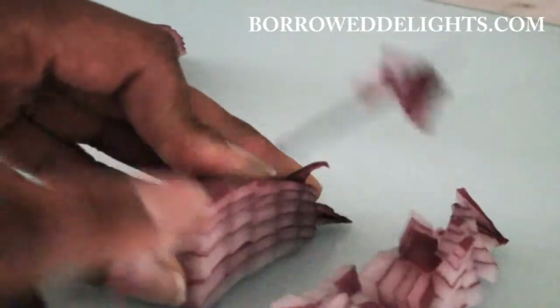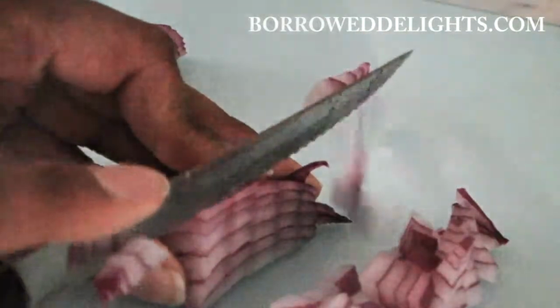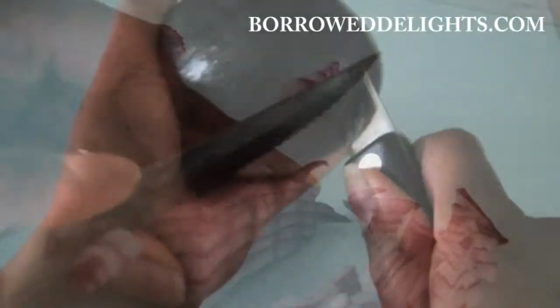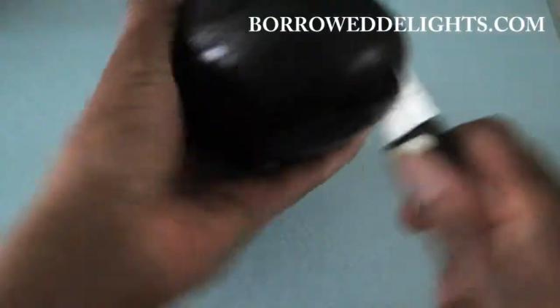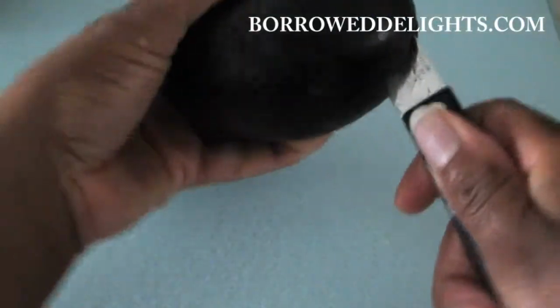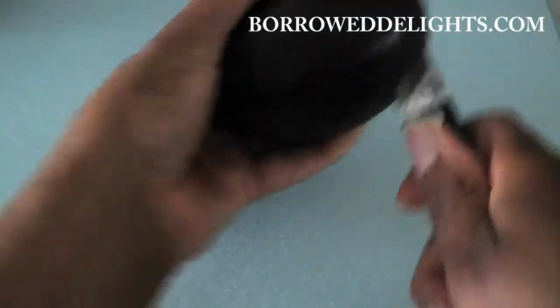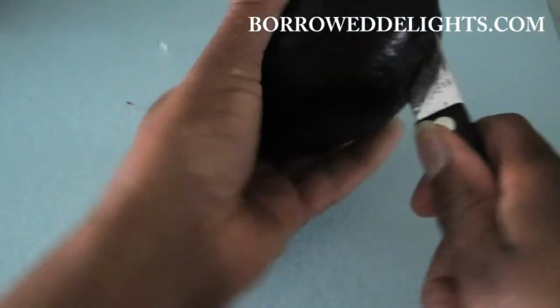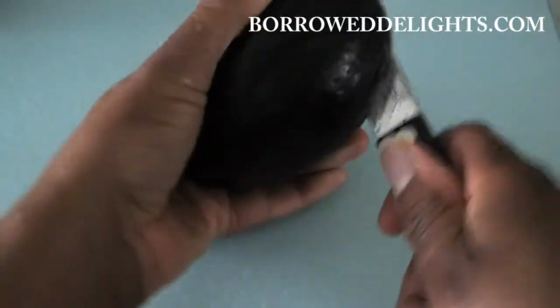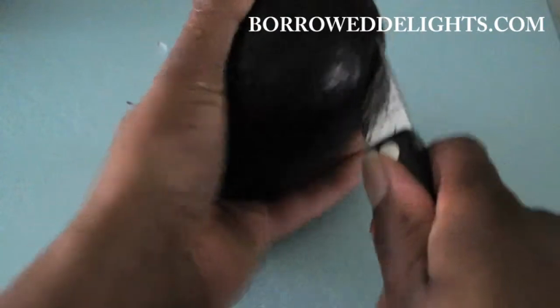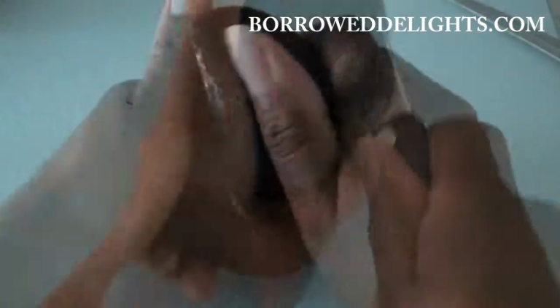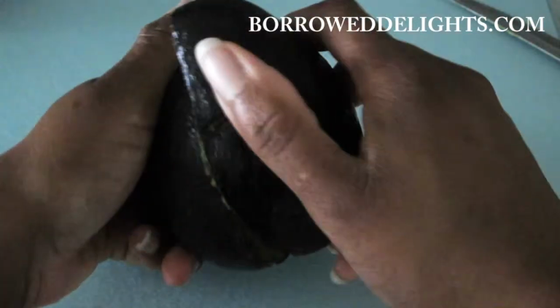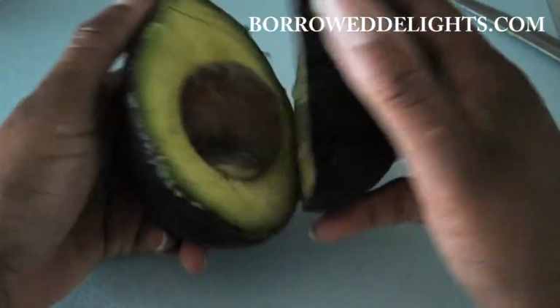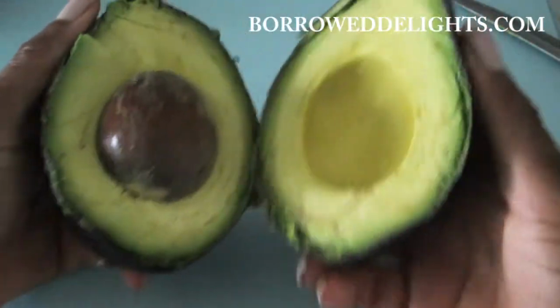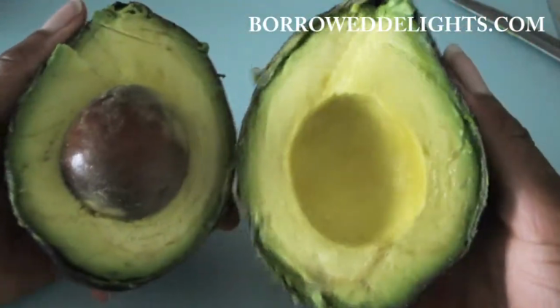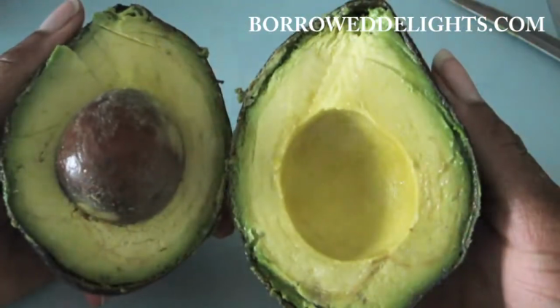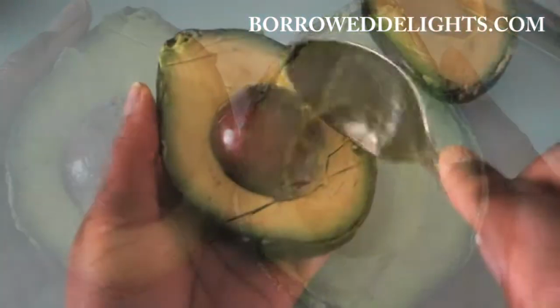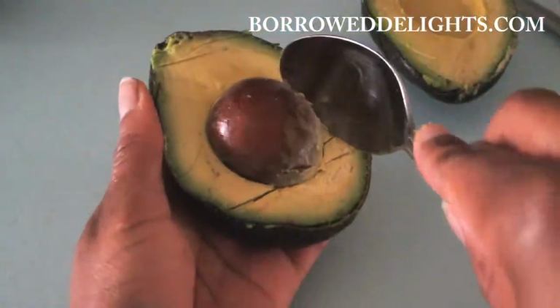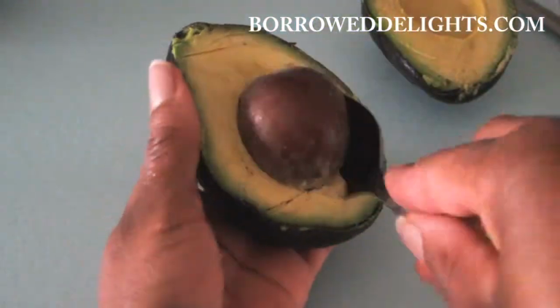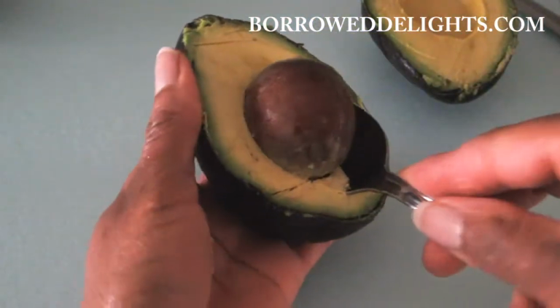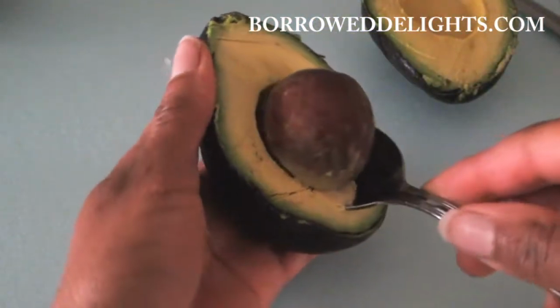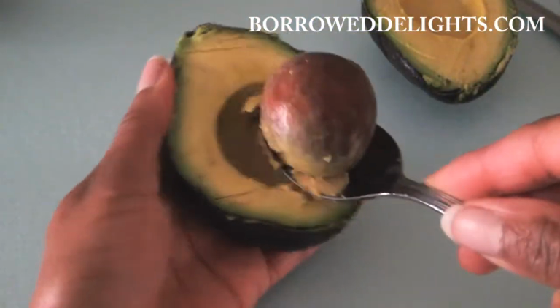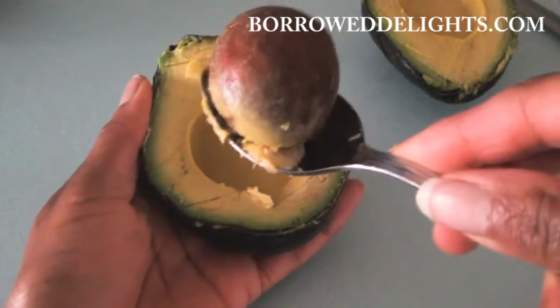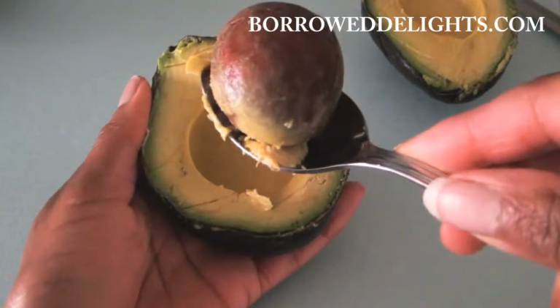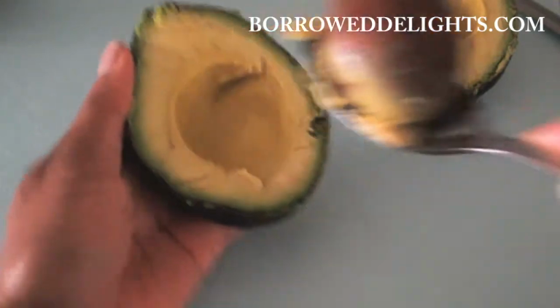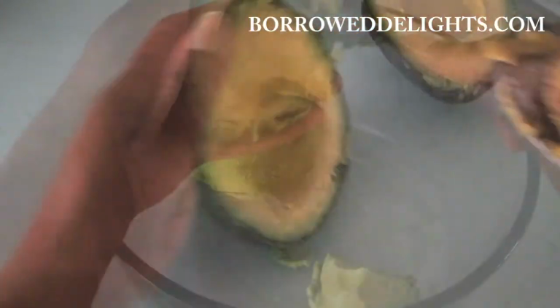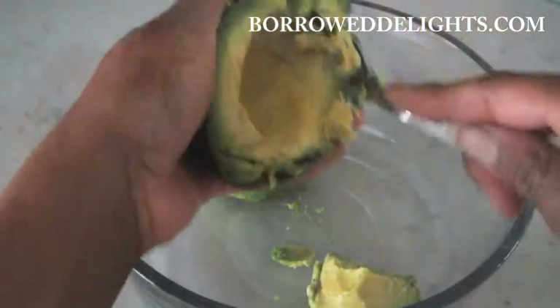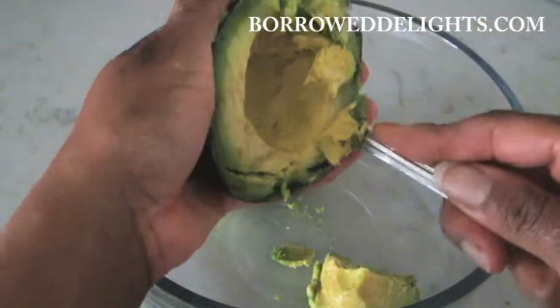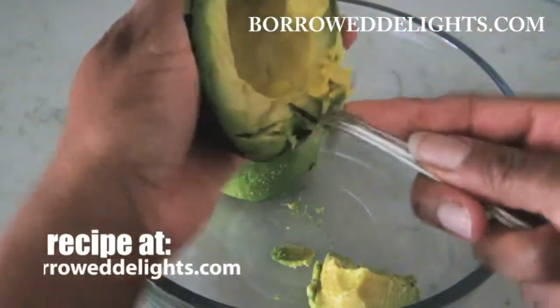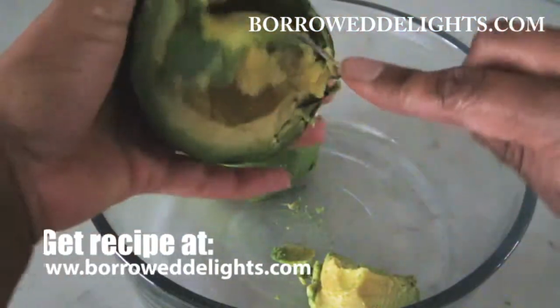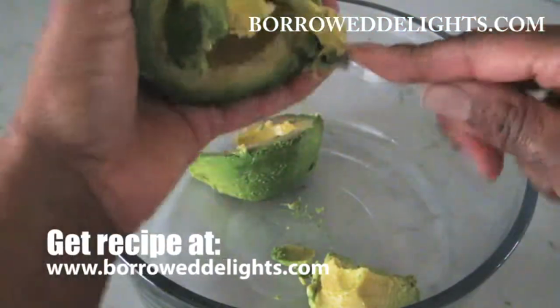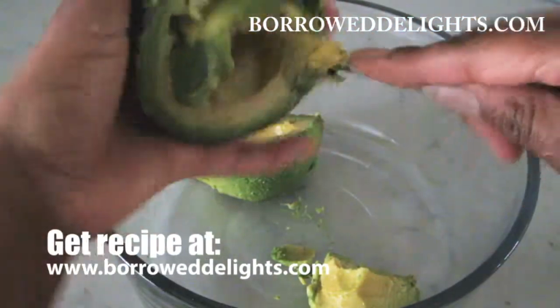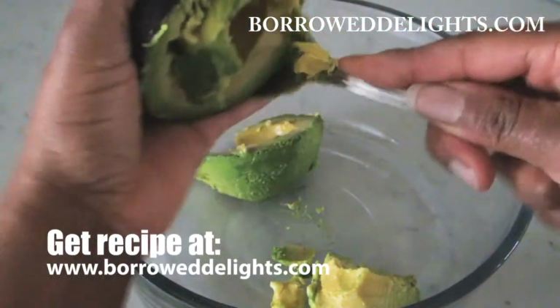I have here my avocado and you'll want to ensure that you're using nice ripe avocado for this recipe. I've sliced my avocado in half, removed the pit, and I'm spooning the flesh into my bowl.